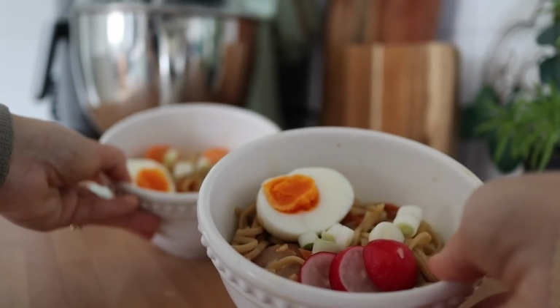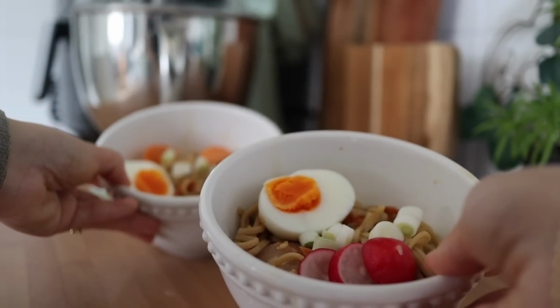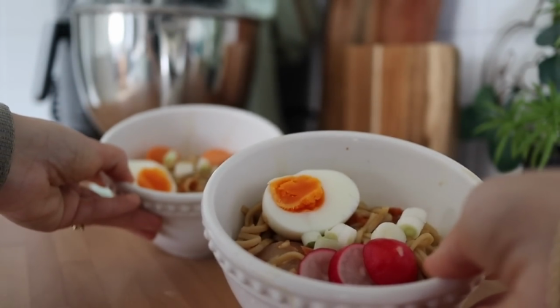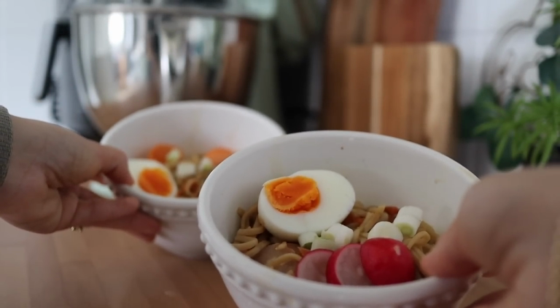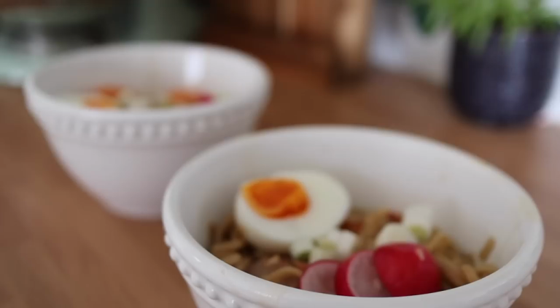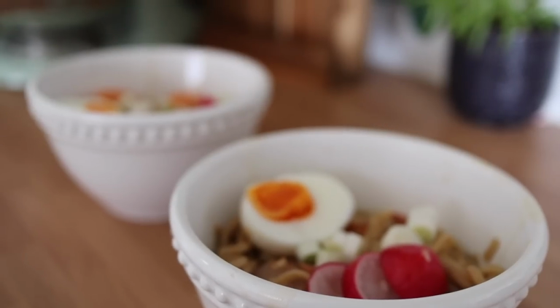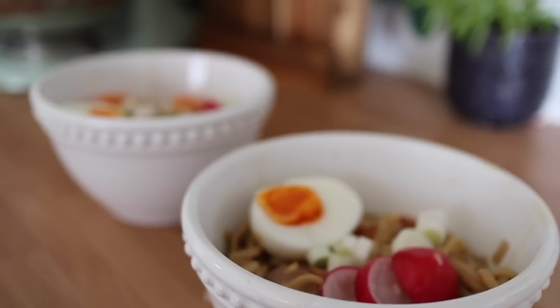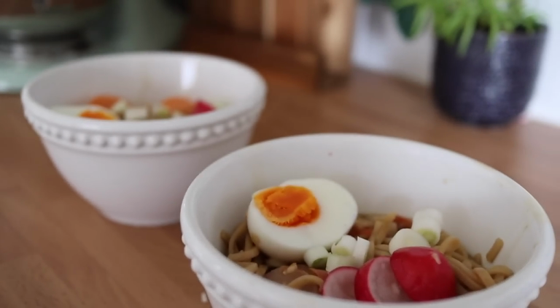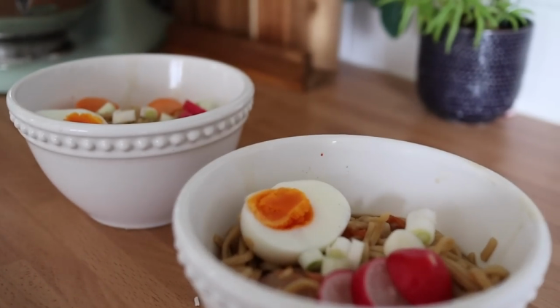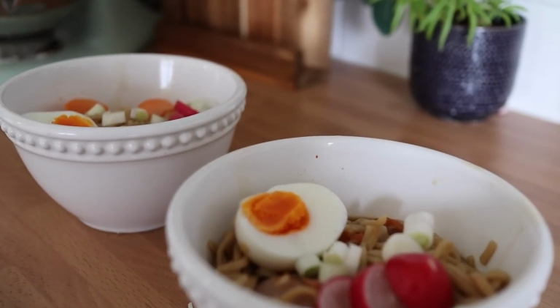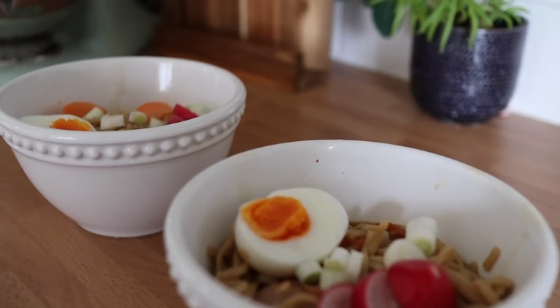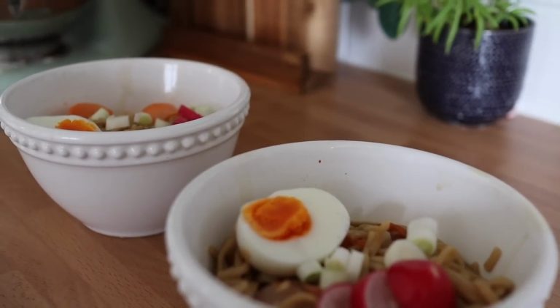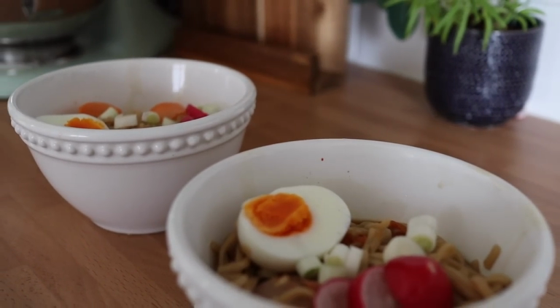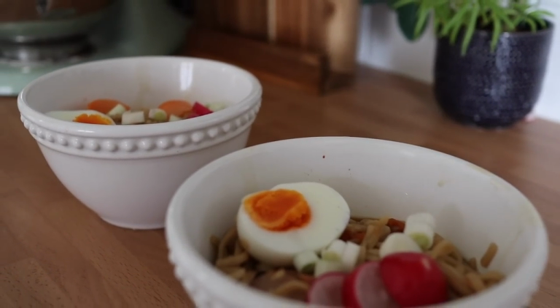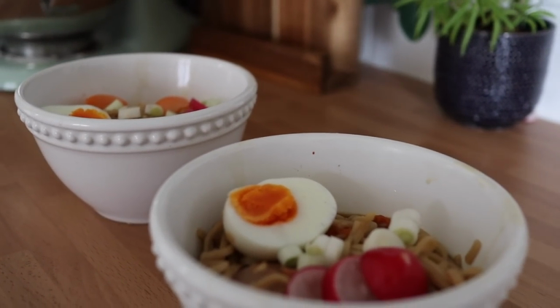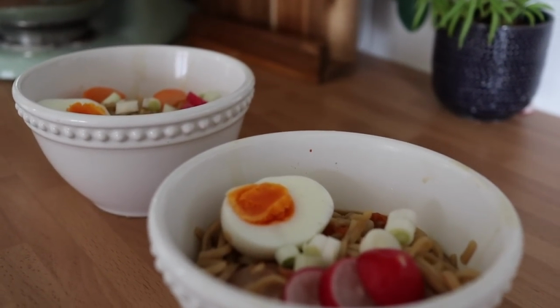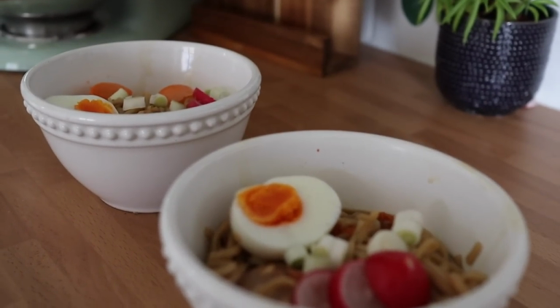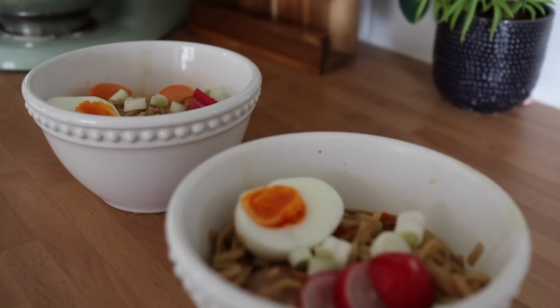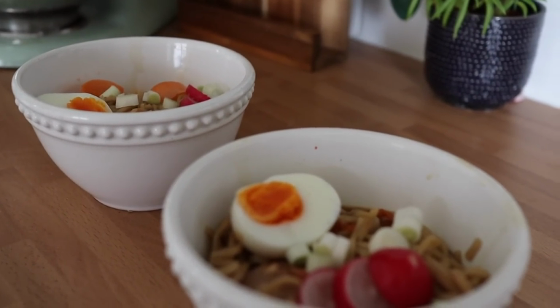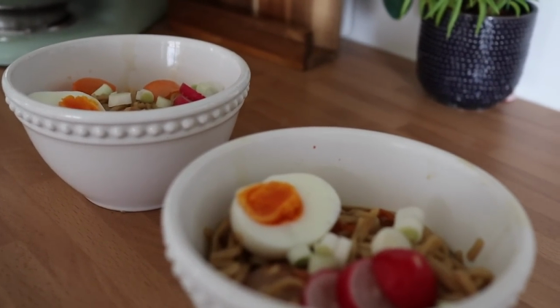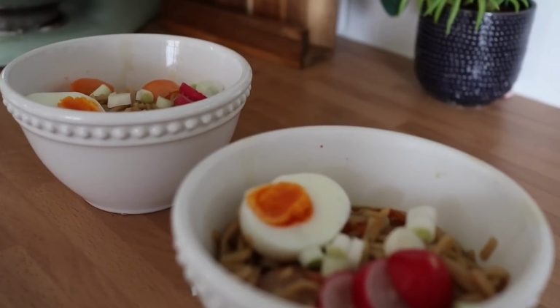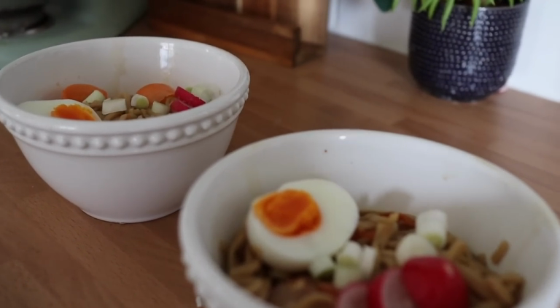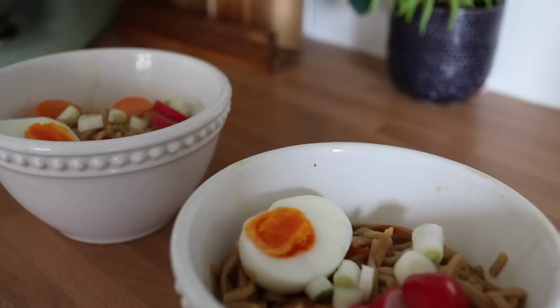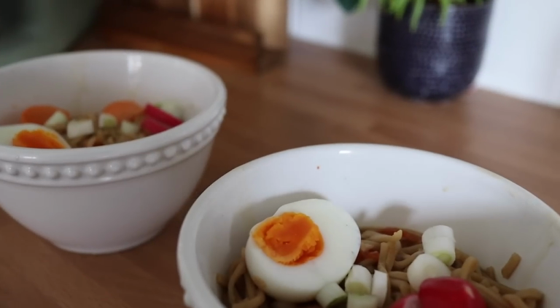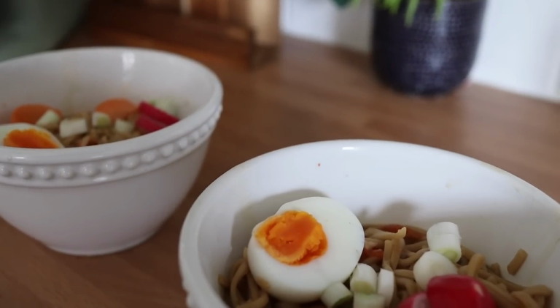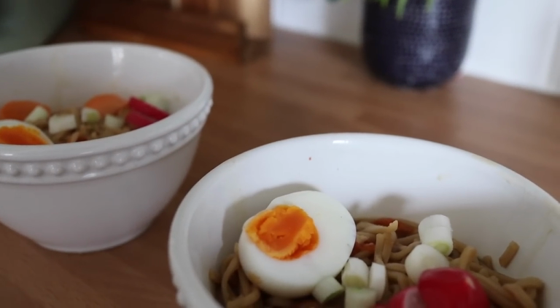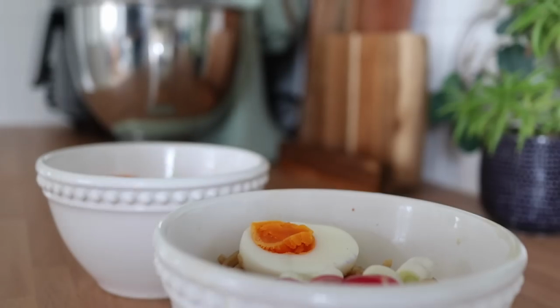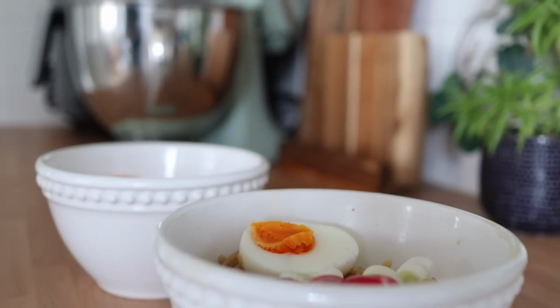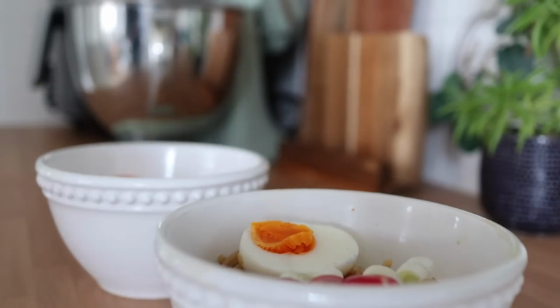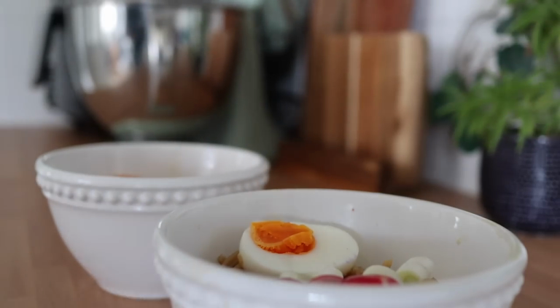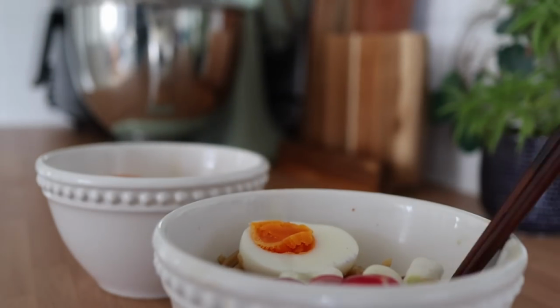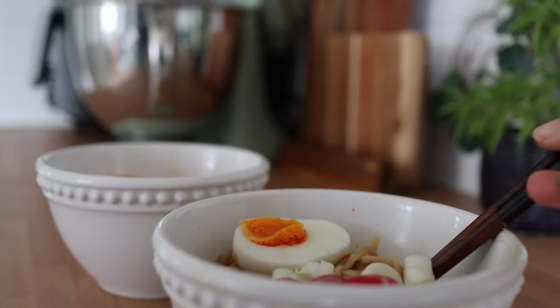Such a delicious meal, so filling, so good for you and so much easier than you think — which is why I love making this dish. It's a great lunch as well, a great quick 10-minute lunch.